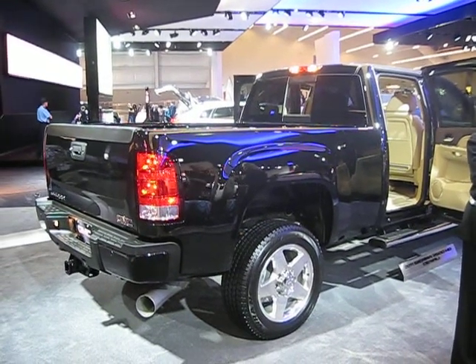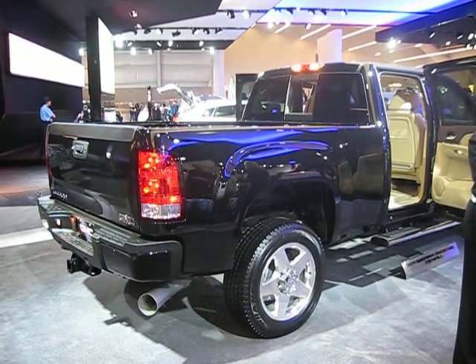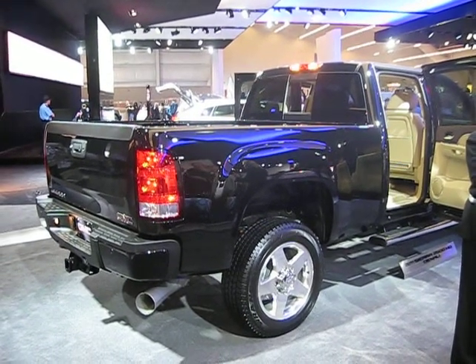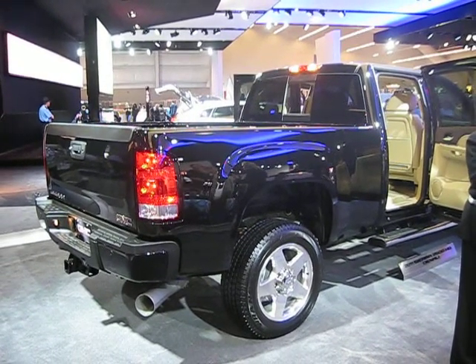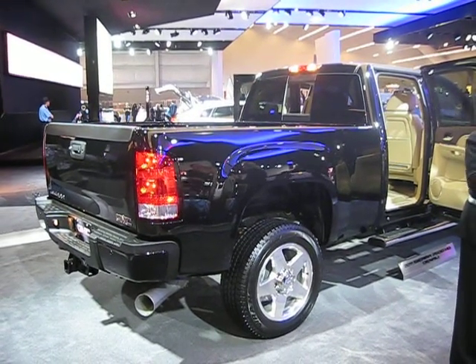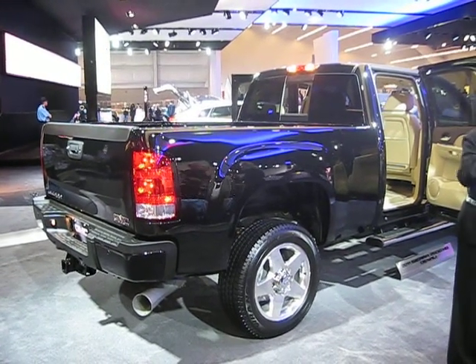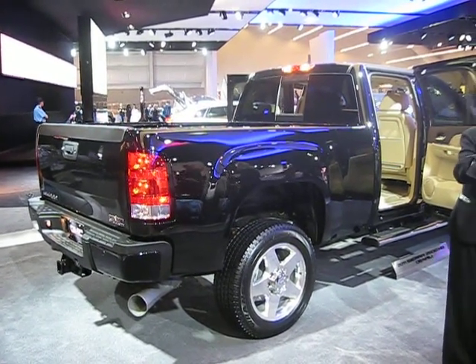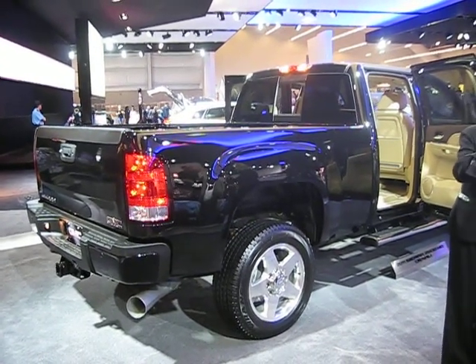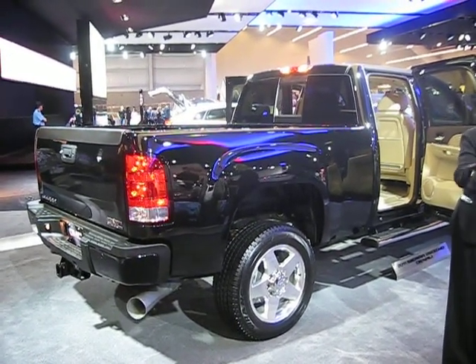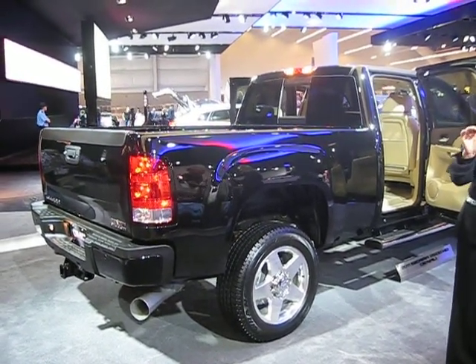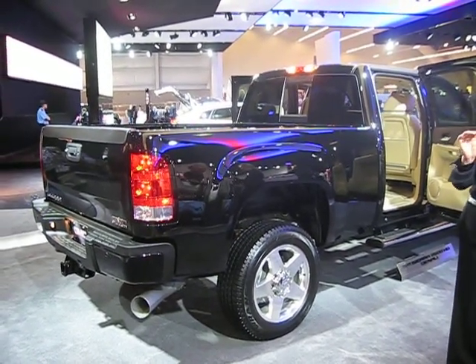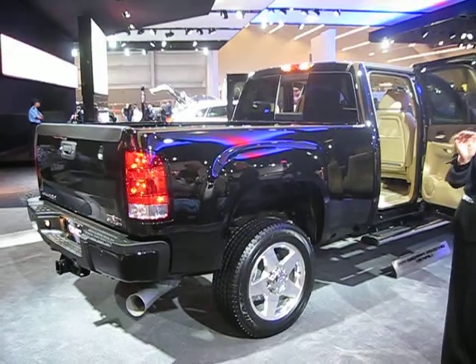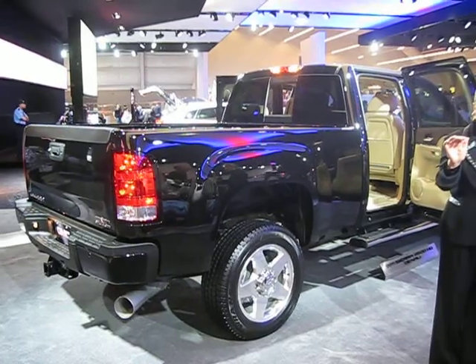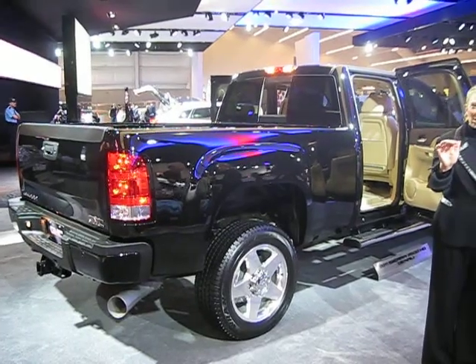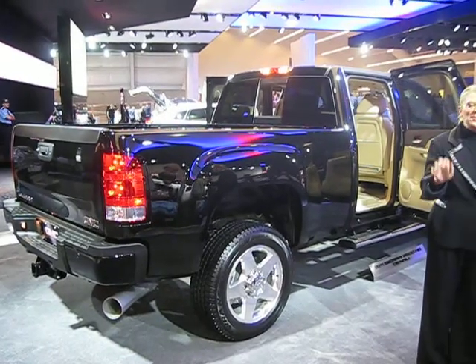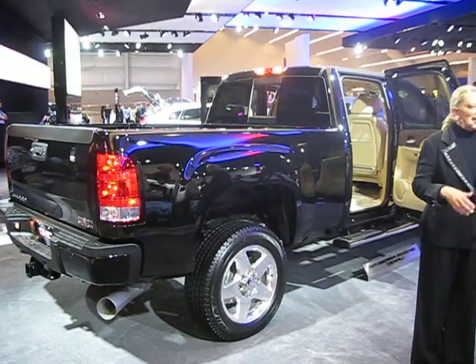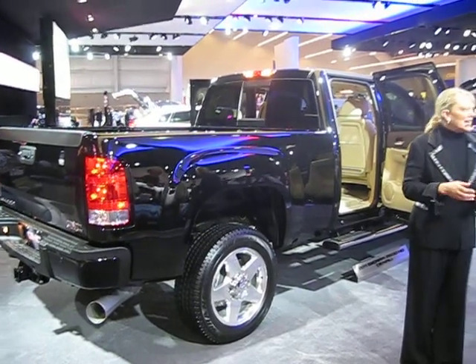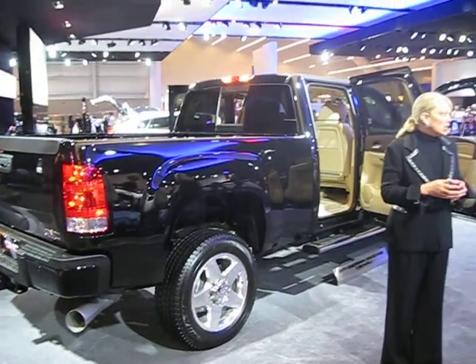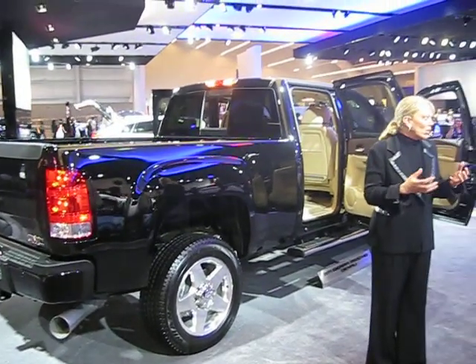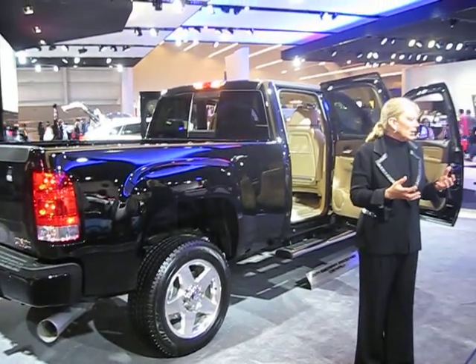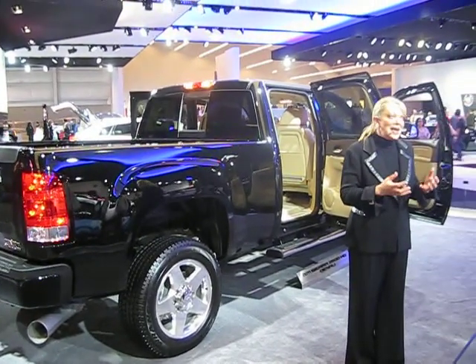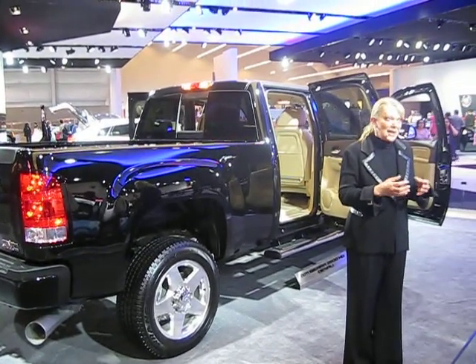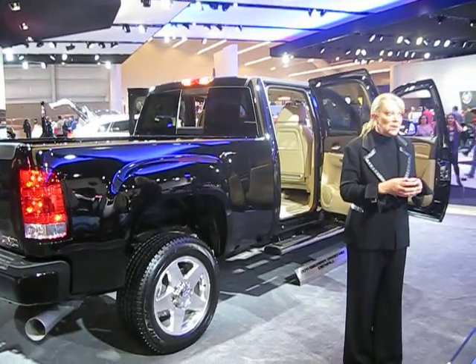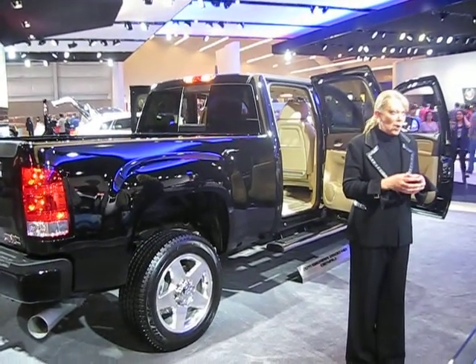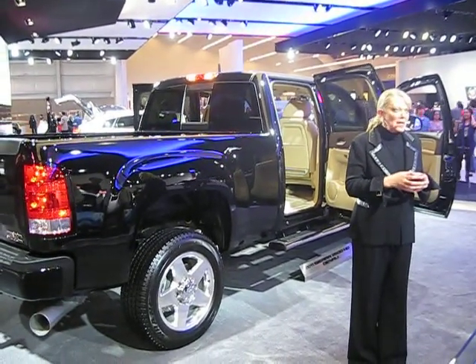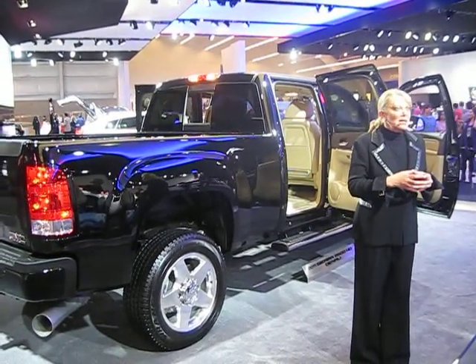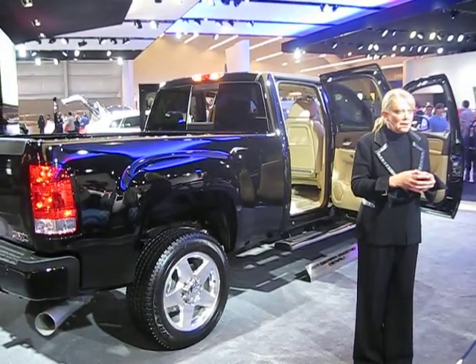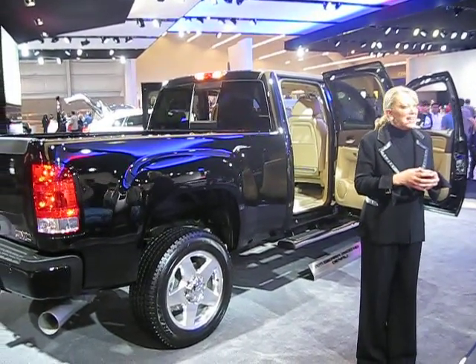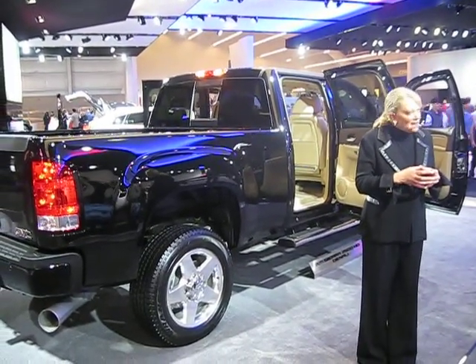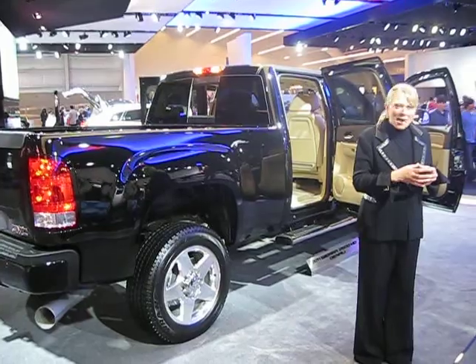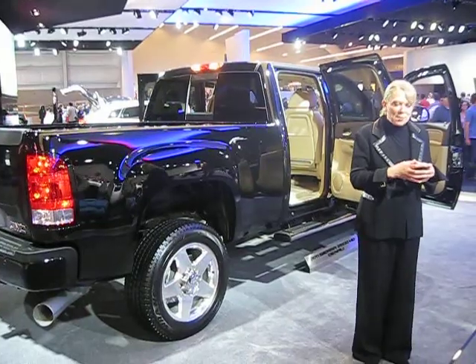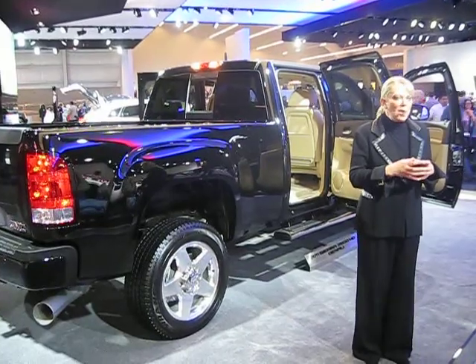It's just under 400 horsepower — we're at 397 horsepower and 765 pound-feet of torque. It really has a lot of get-up-and-go, a lot of power.